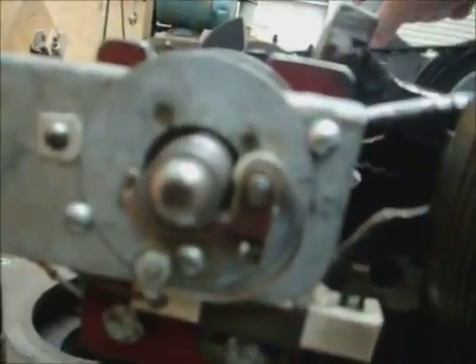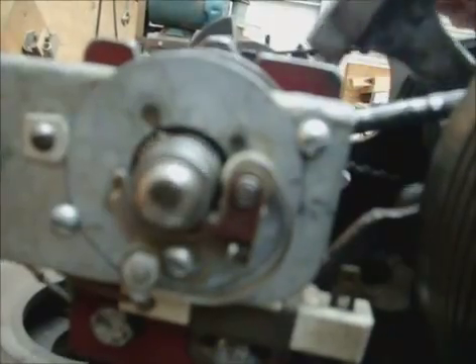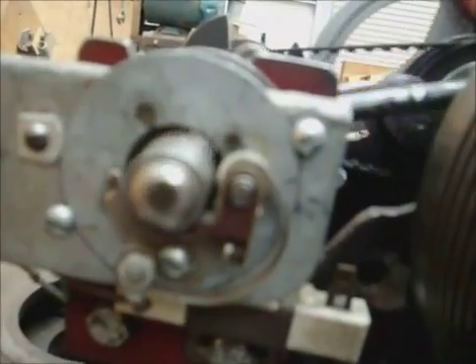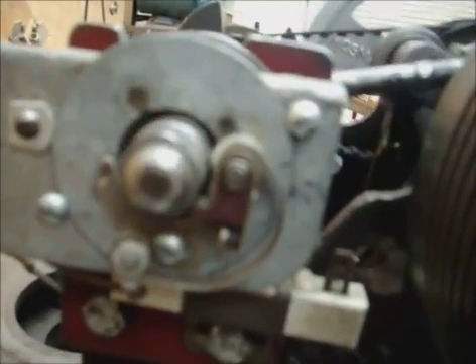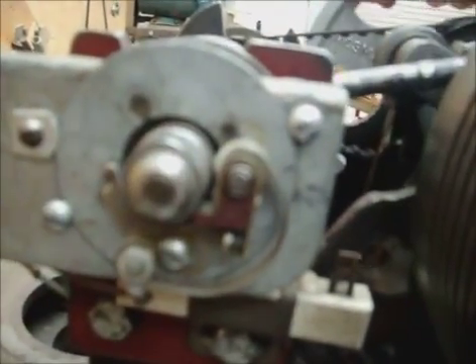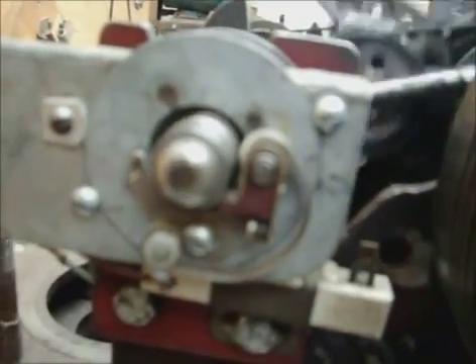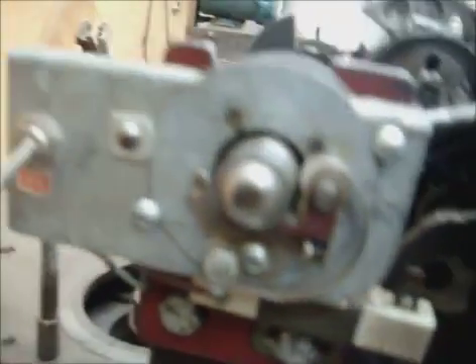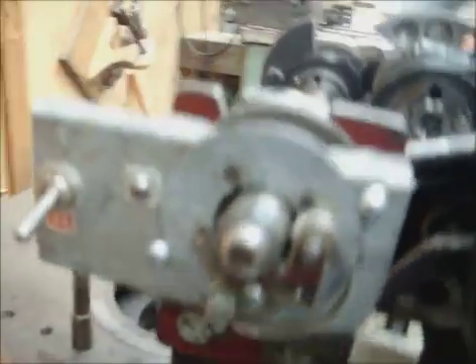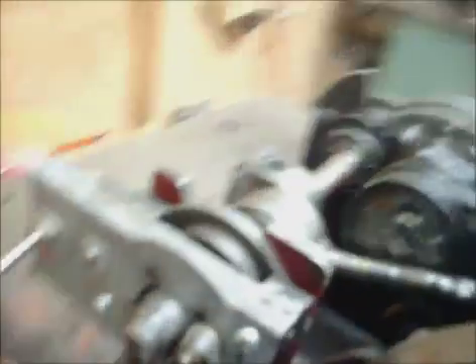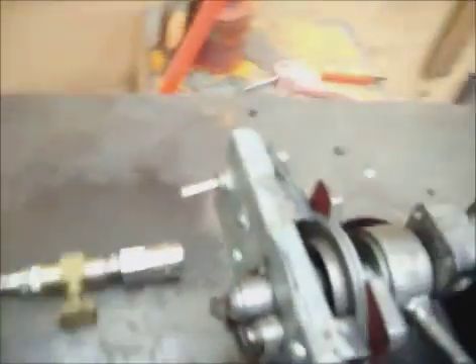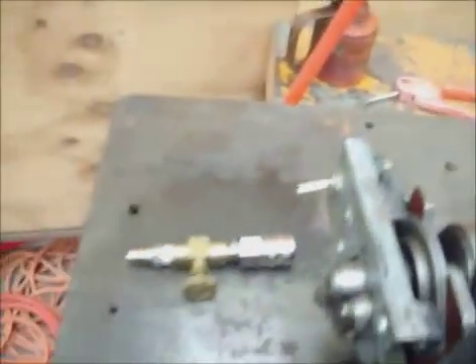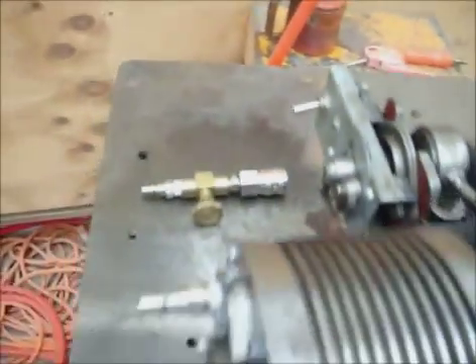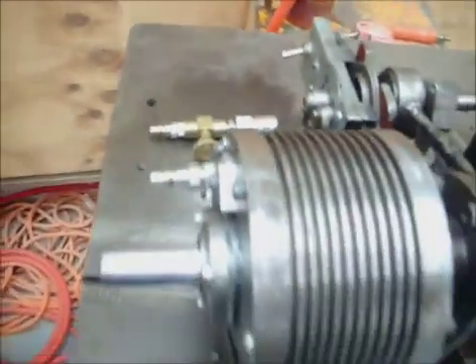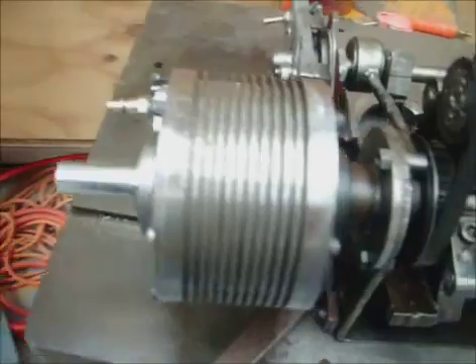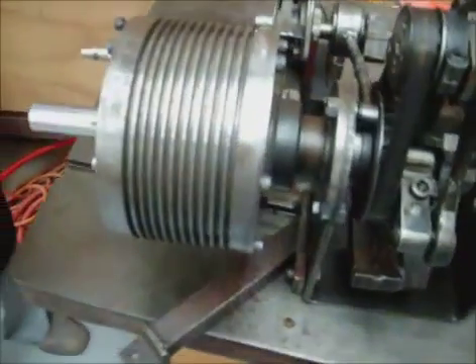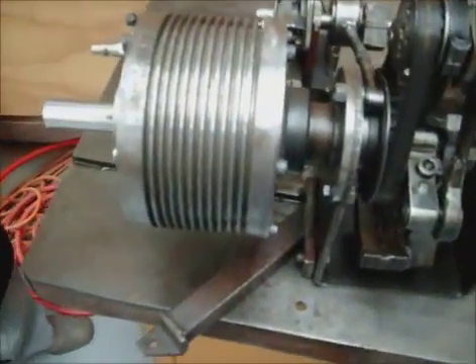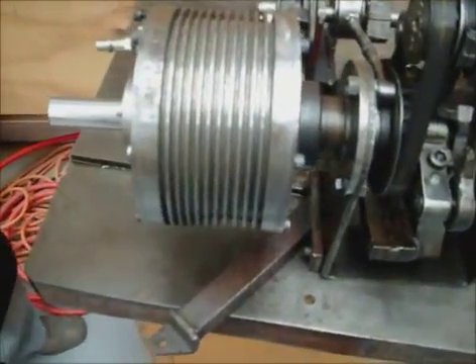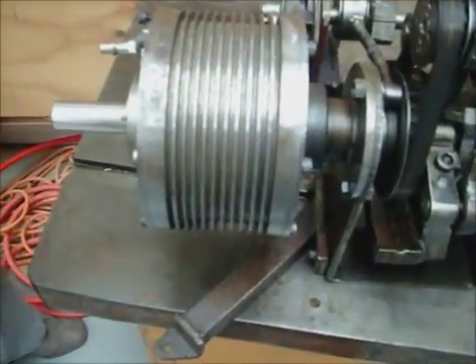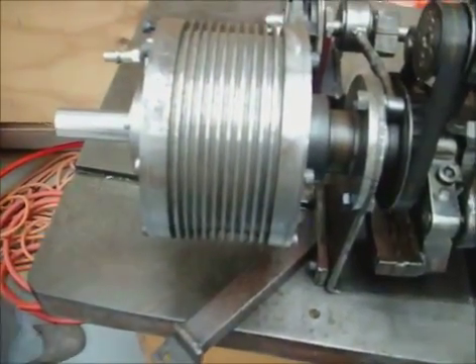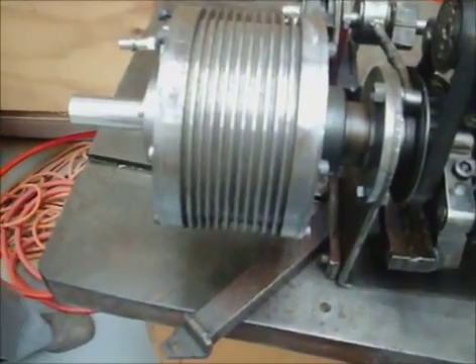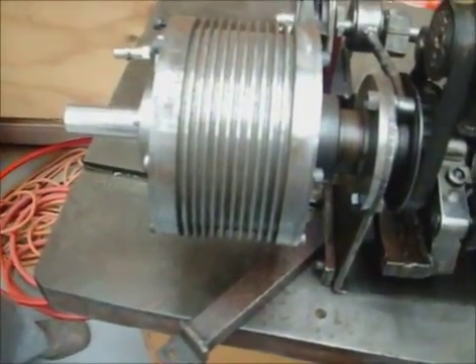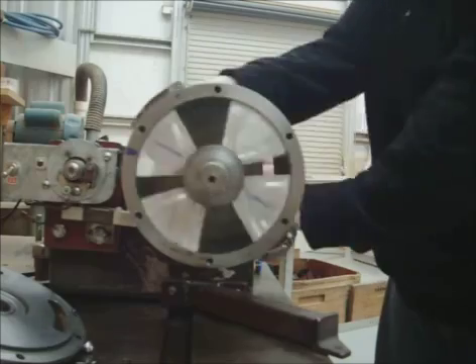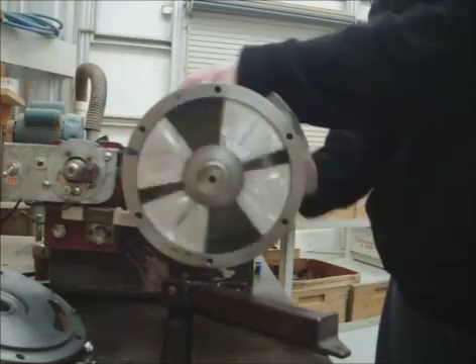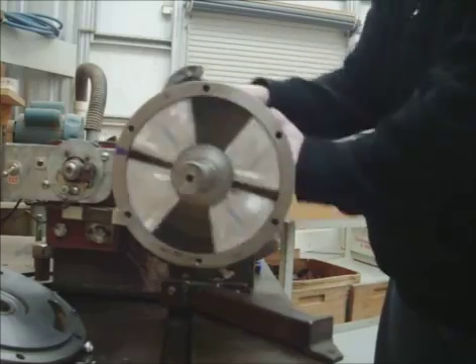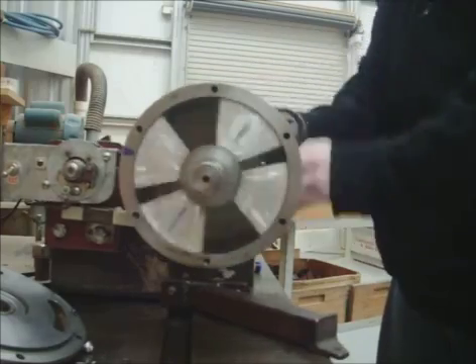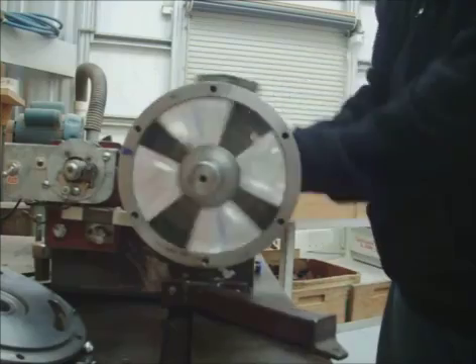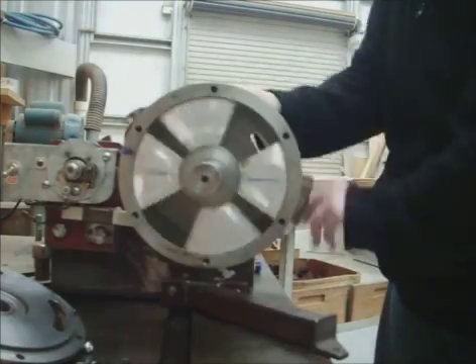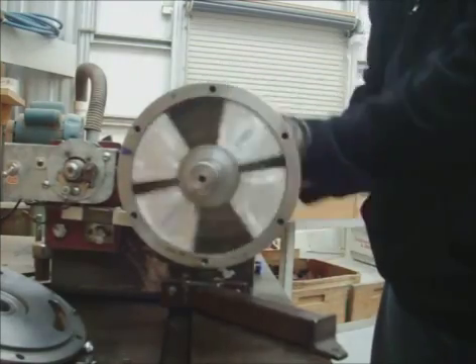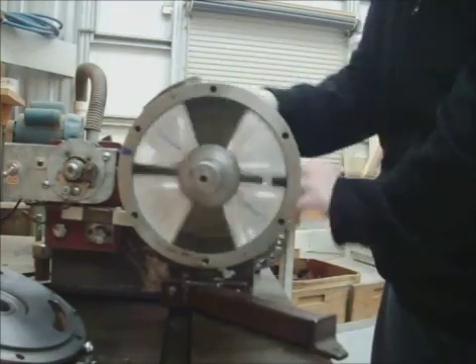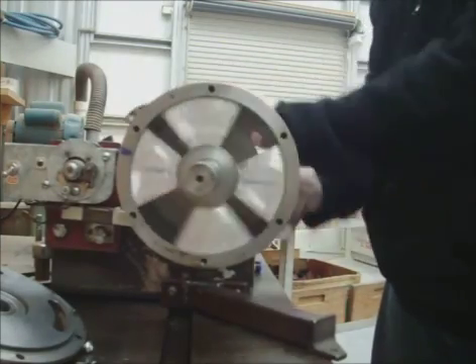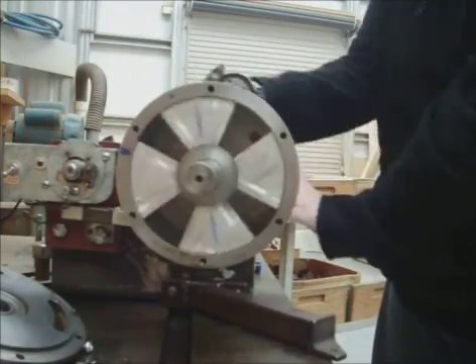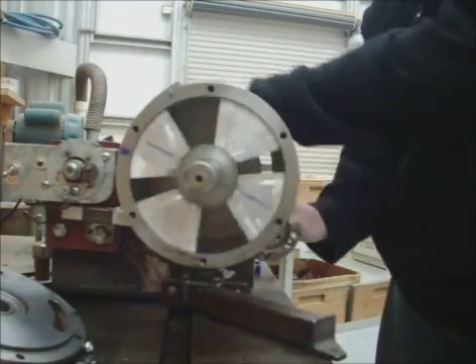For the ignition. Seeing that we've got it running on compressed air, now the next thing — I've got to...